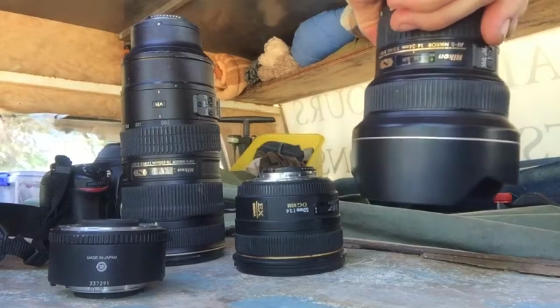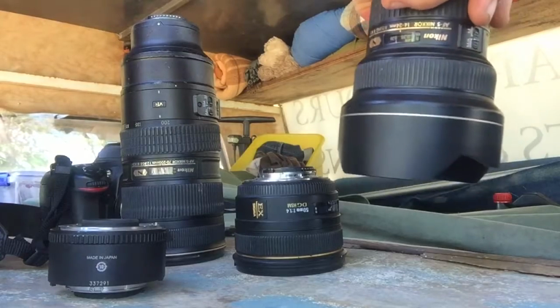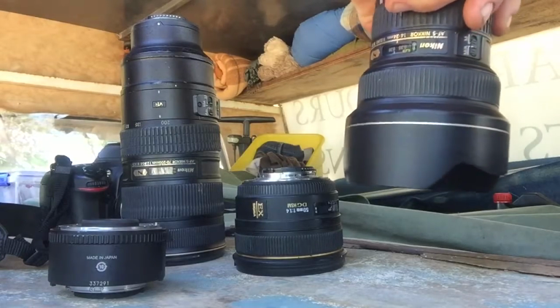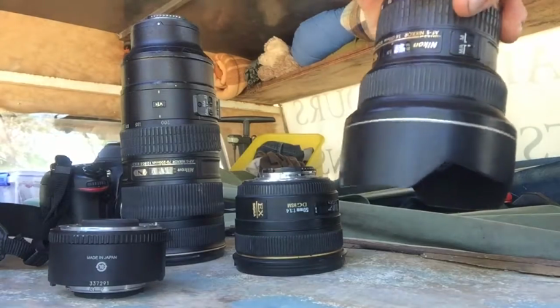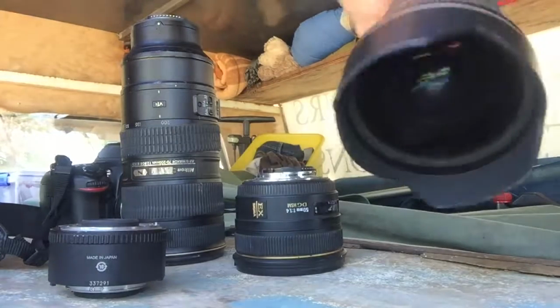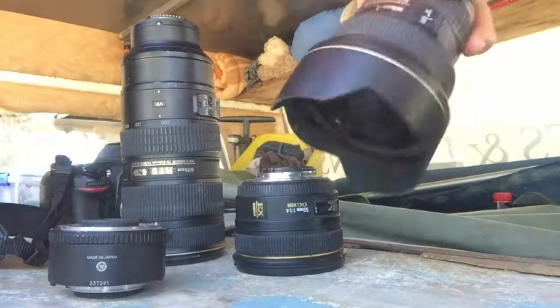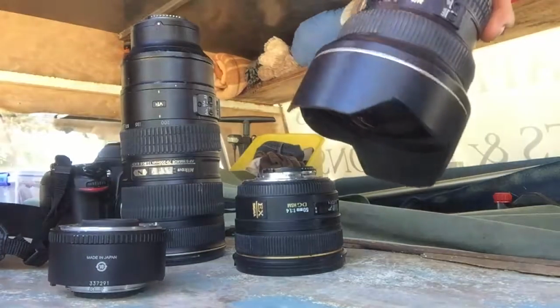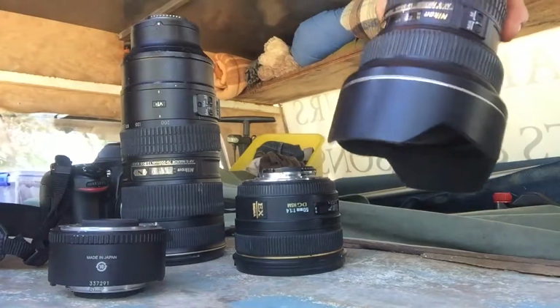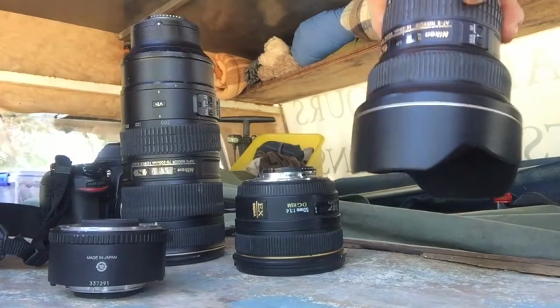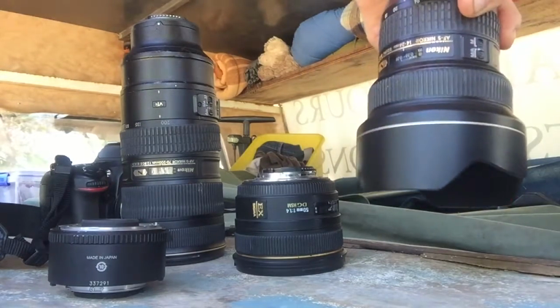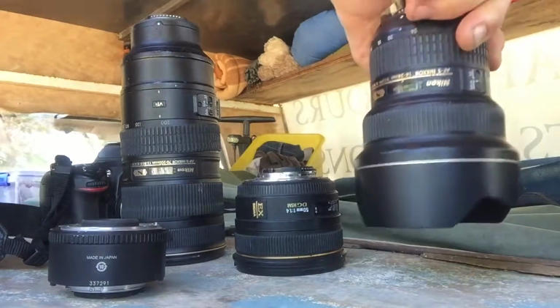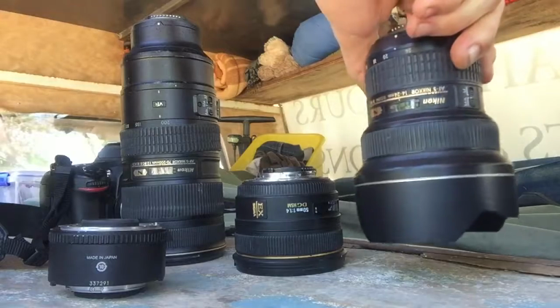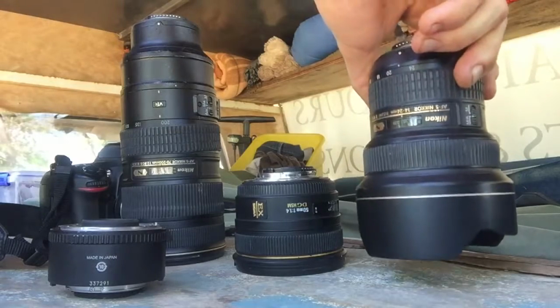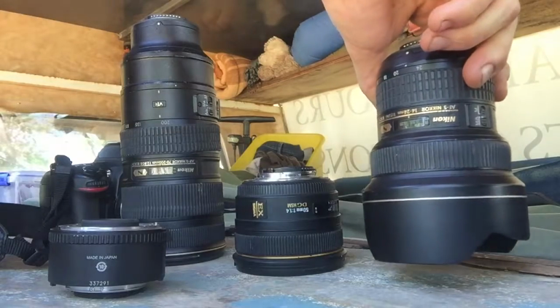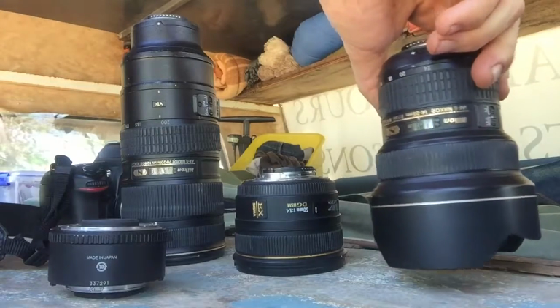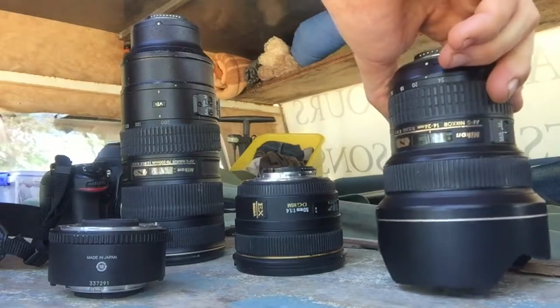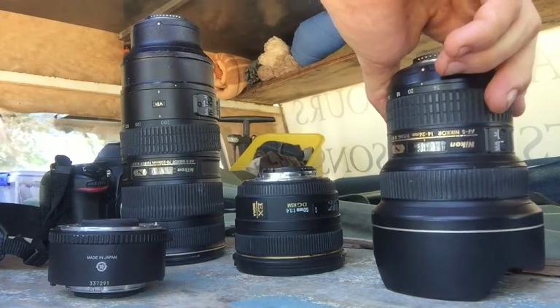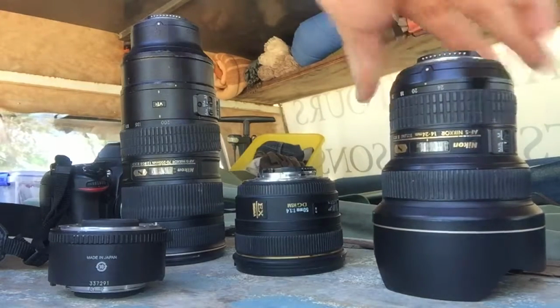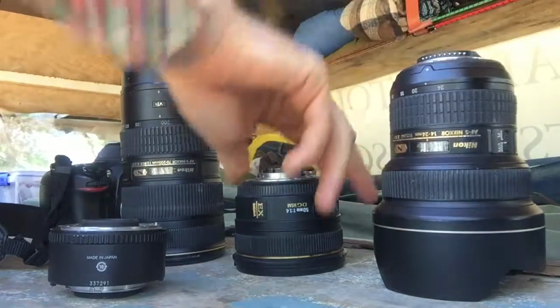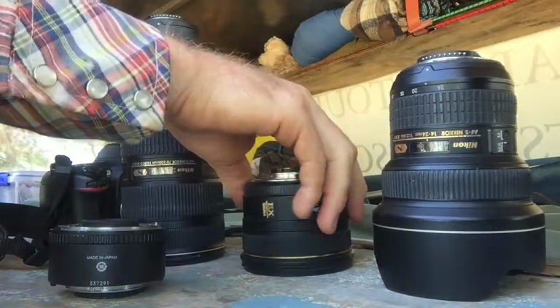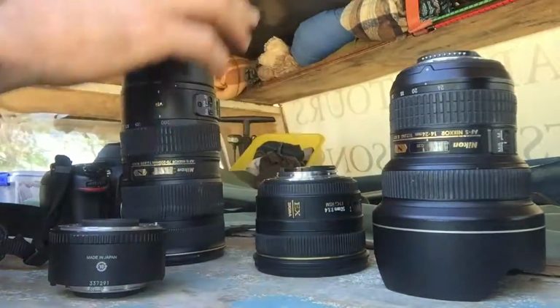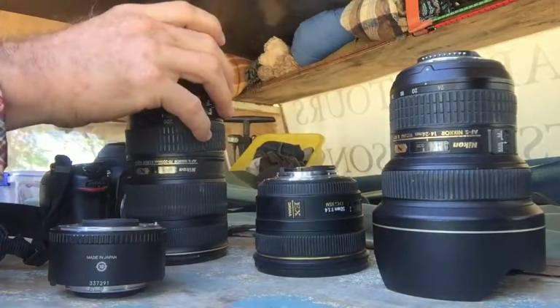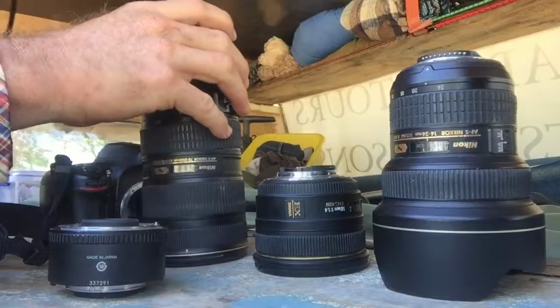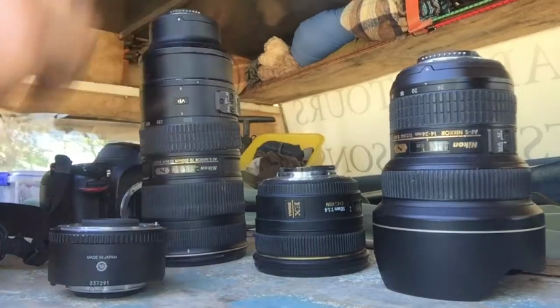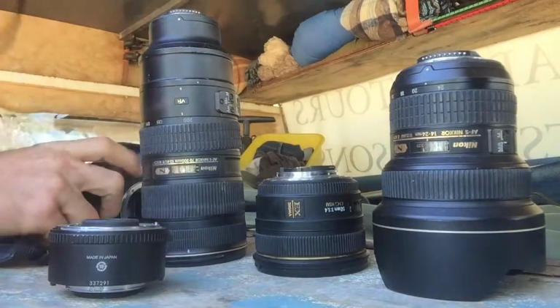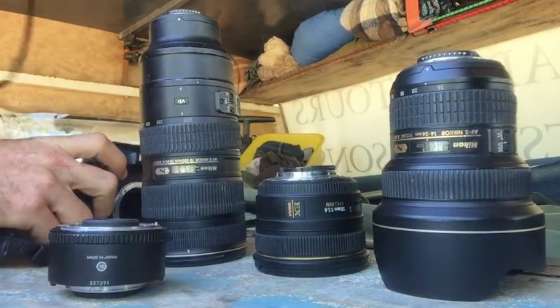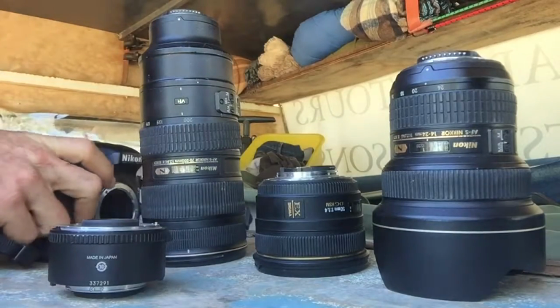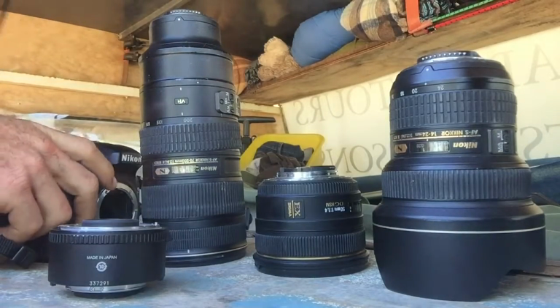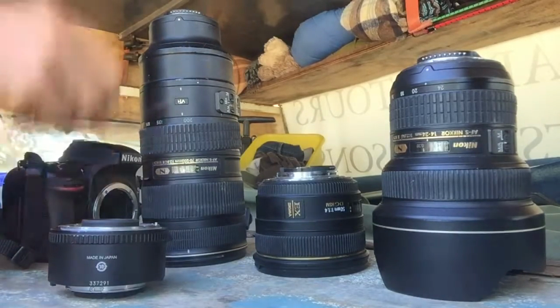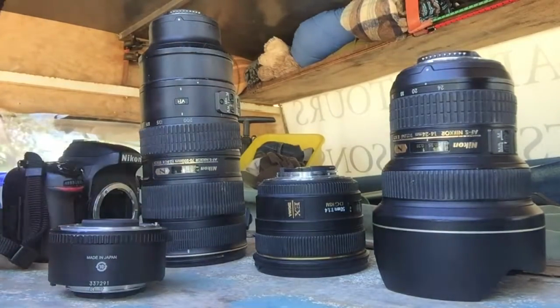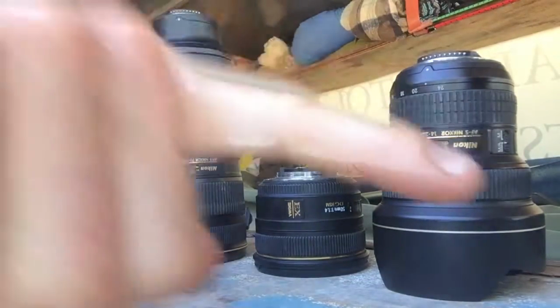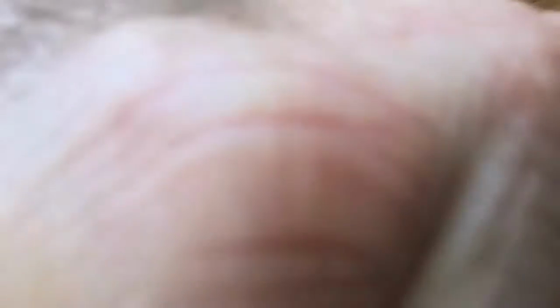This one here has been drowned in water and it's not quite as sharp as it used to be, but it's one of the best lenses around — well, from 10 years ago — and it's still great. So just get off your ass, get out, and take some great photographs. Thanks guys.